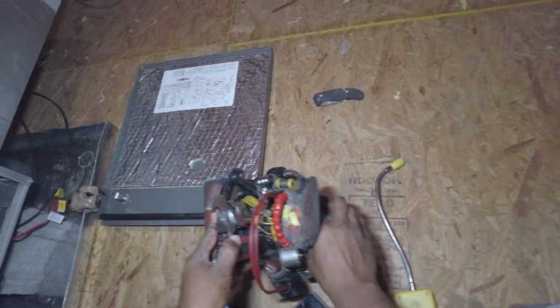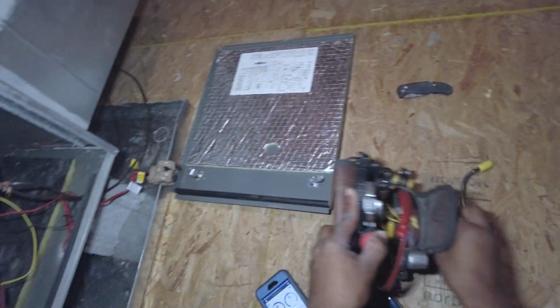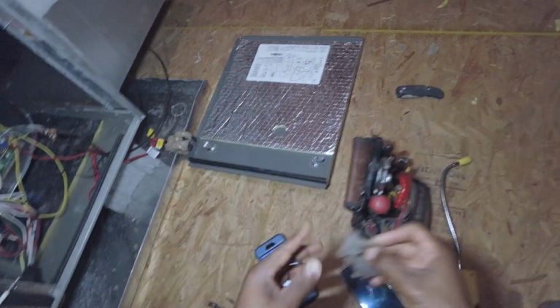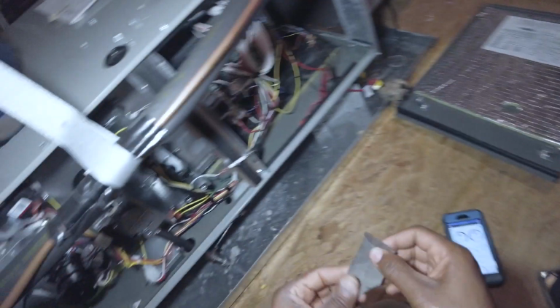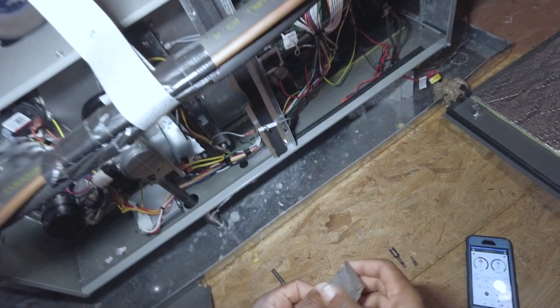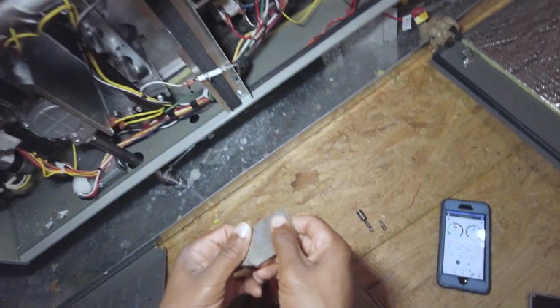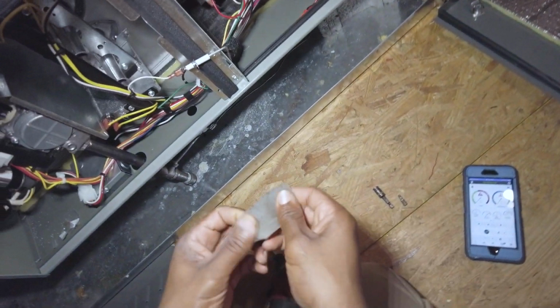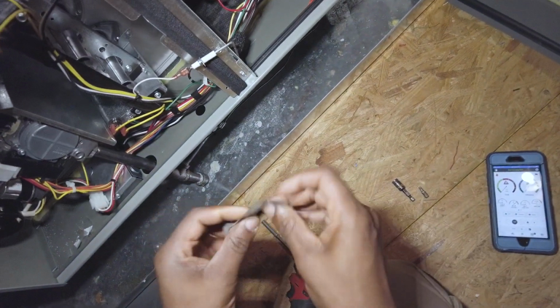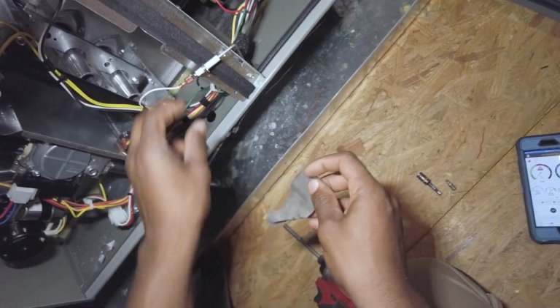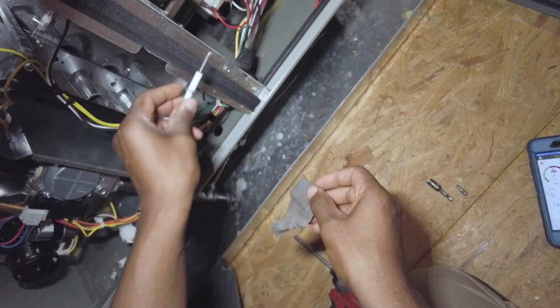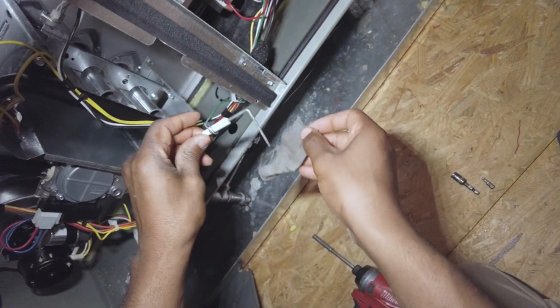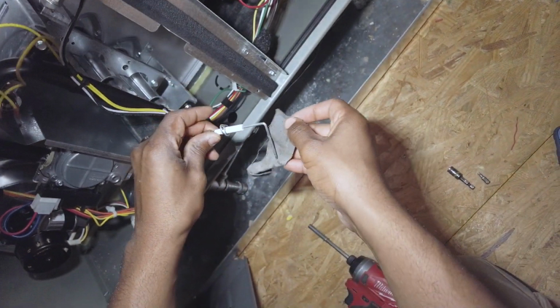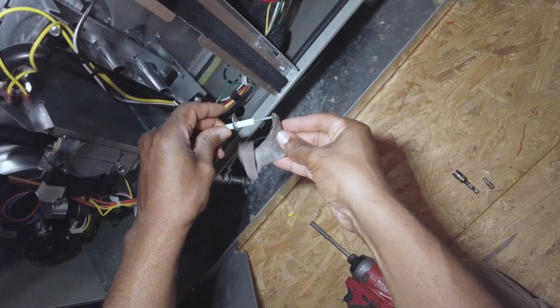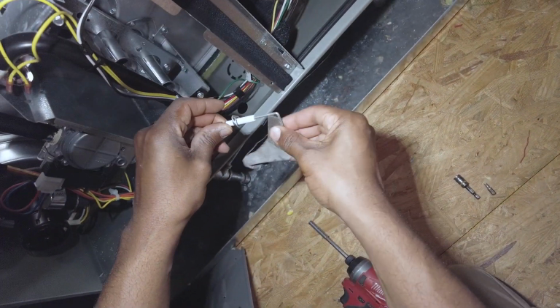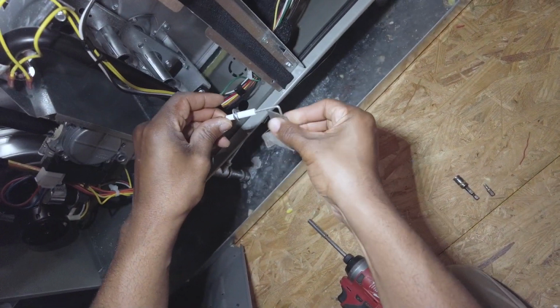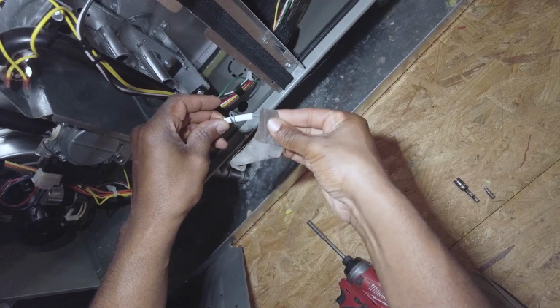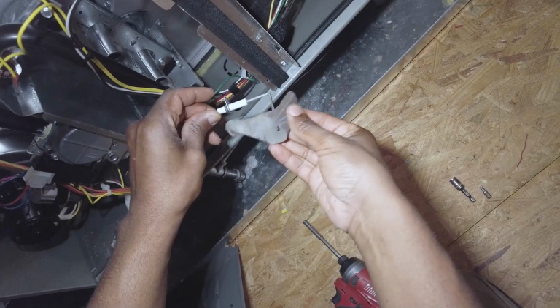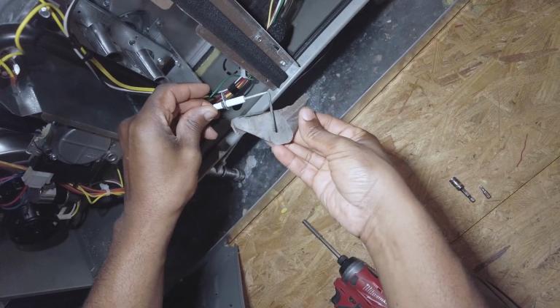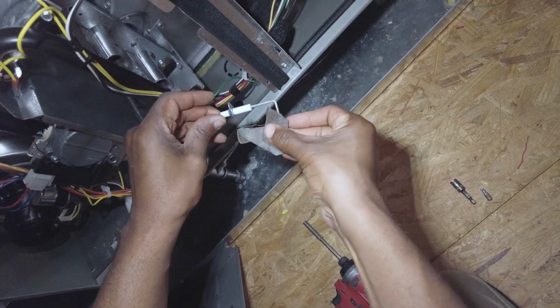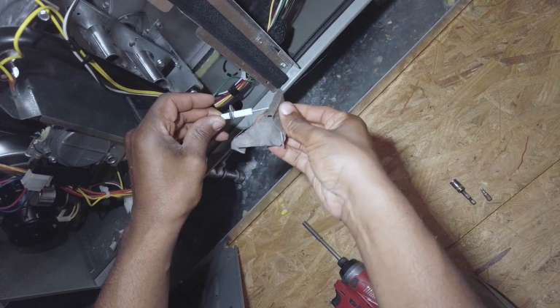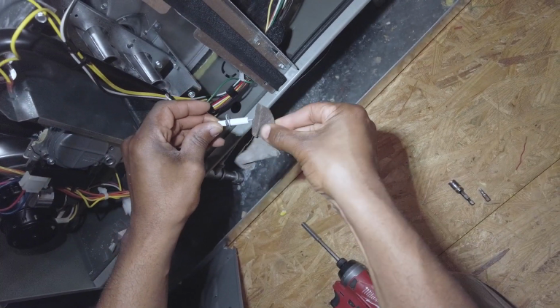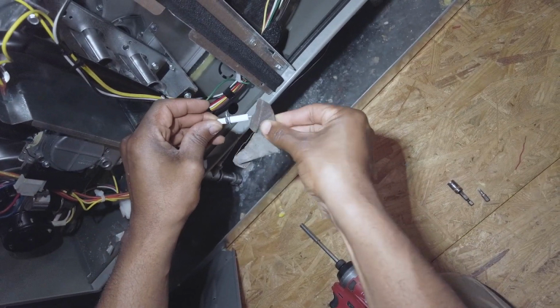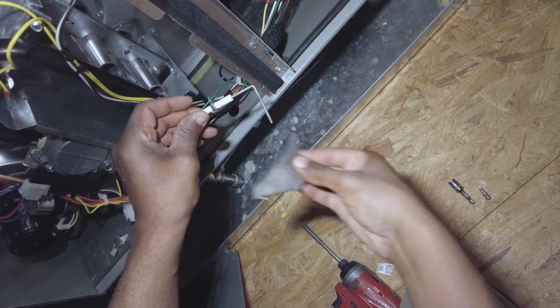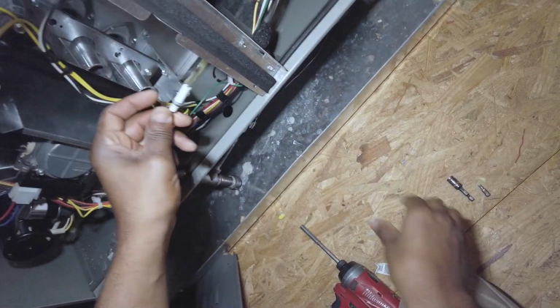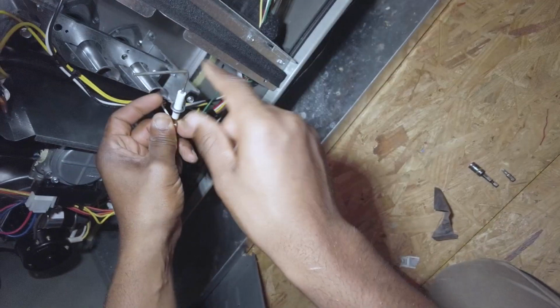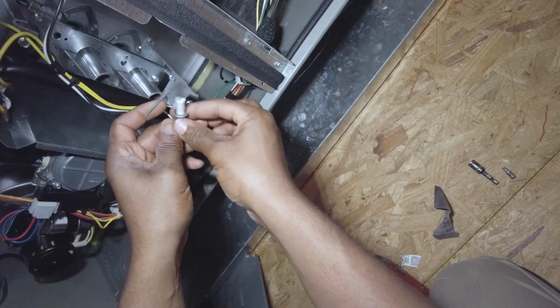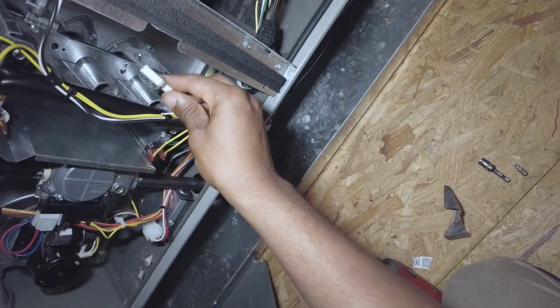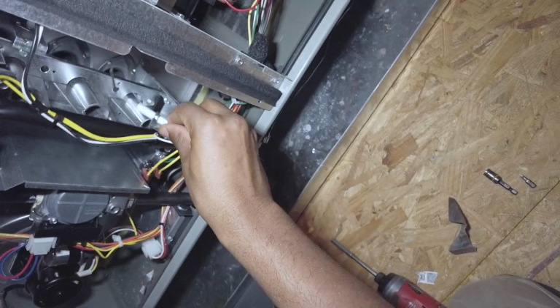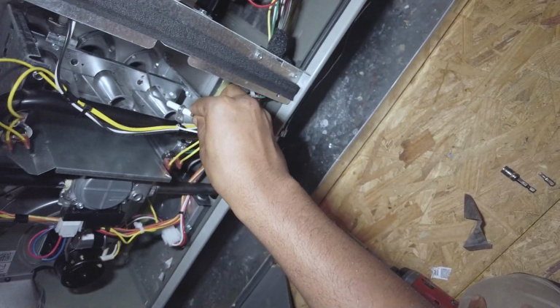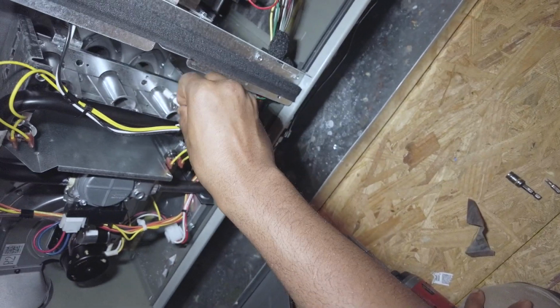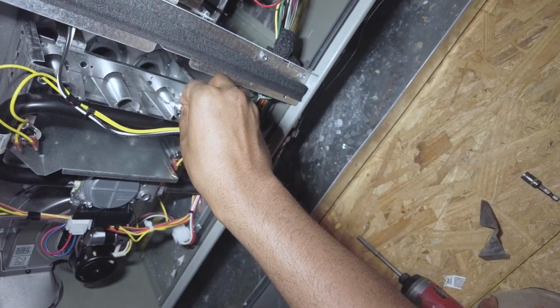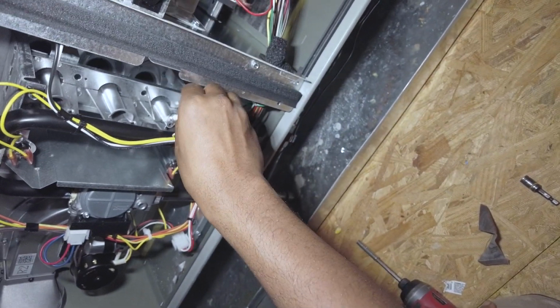What I like to use is the back side — the smooth side of the emery cloth — just to kind of get the surface debris off. Wasn't too bad actually, wasn't bad at all. A lot of times it will be a powdery kind of surface on there.